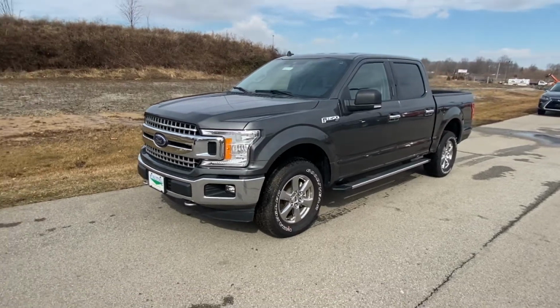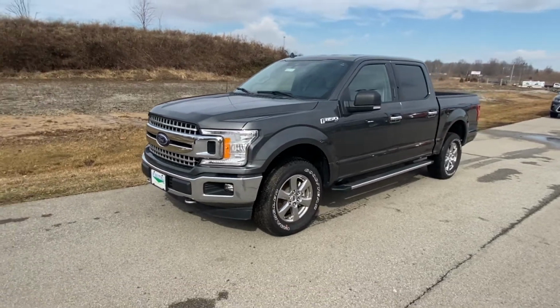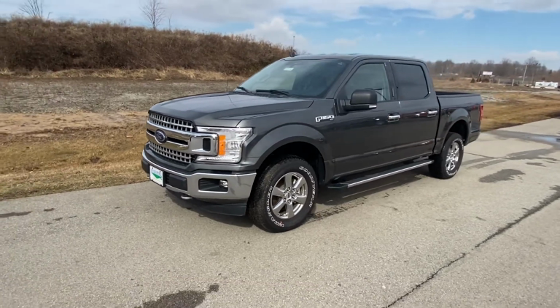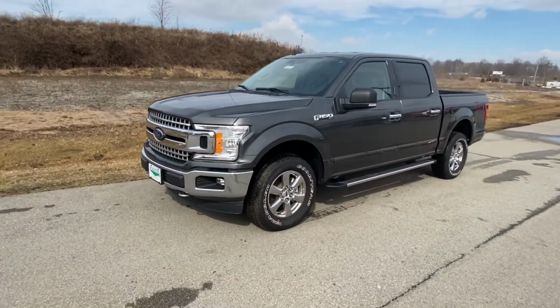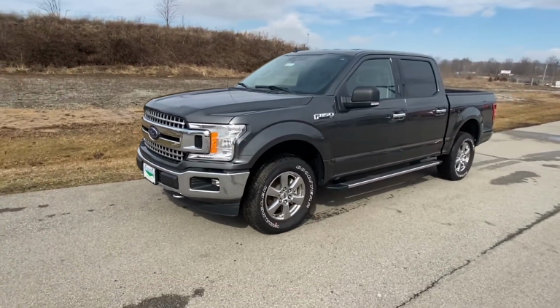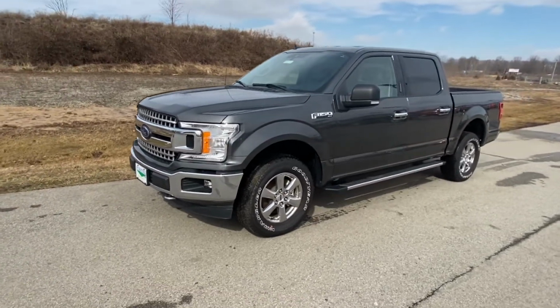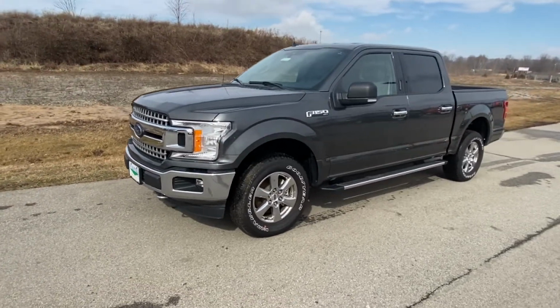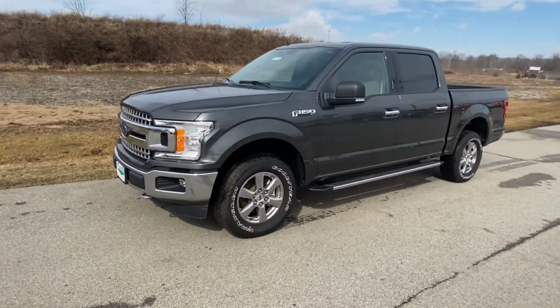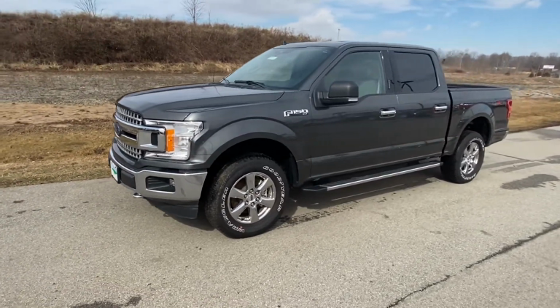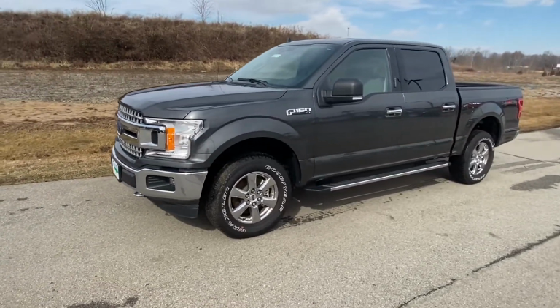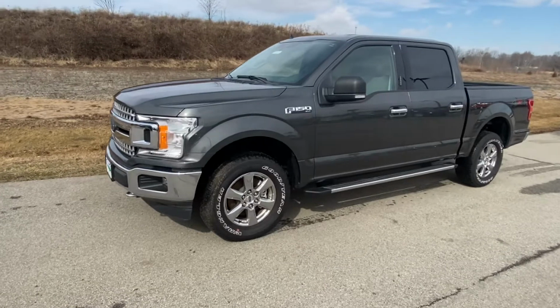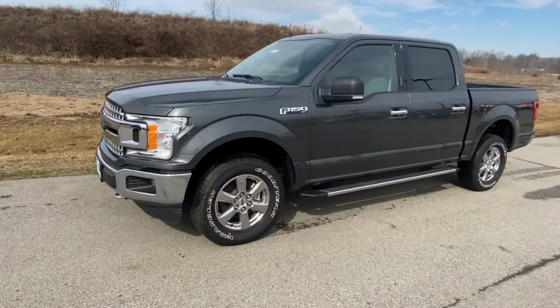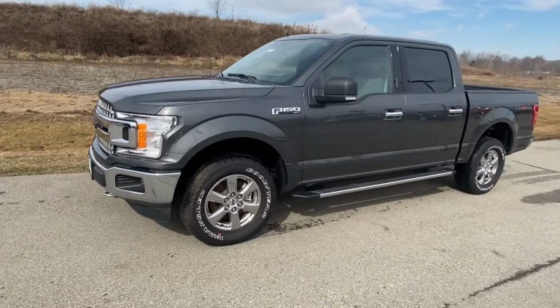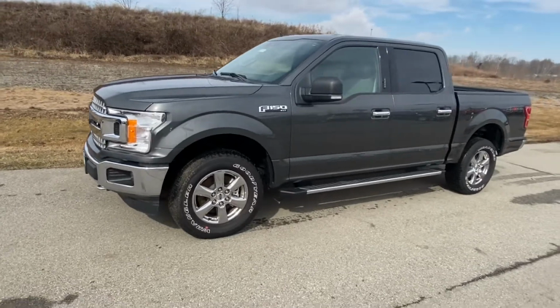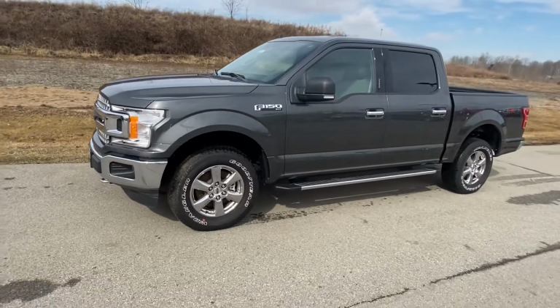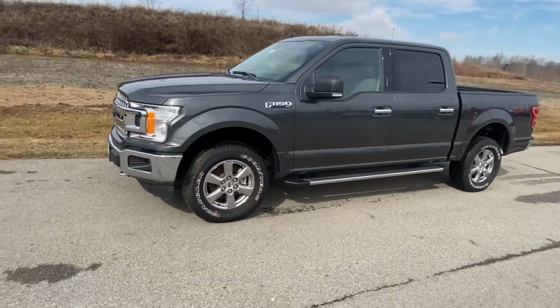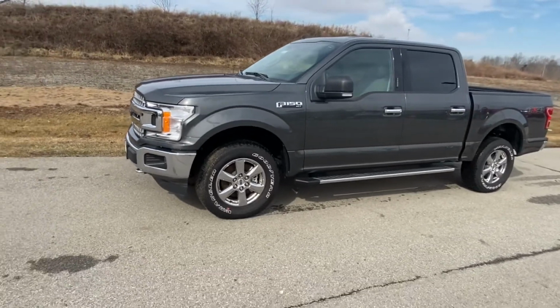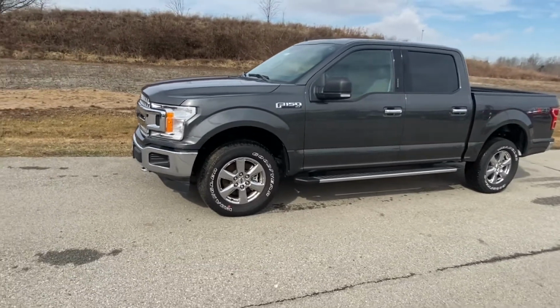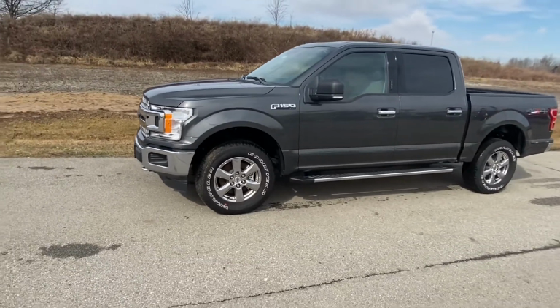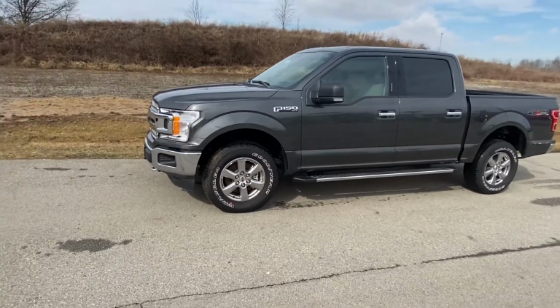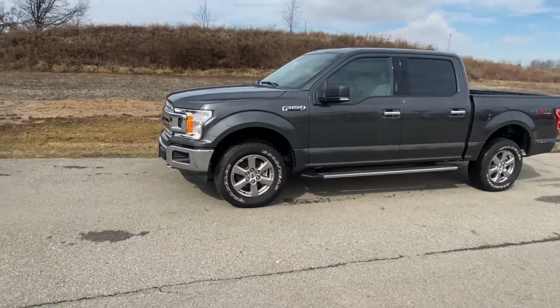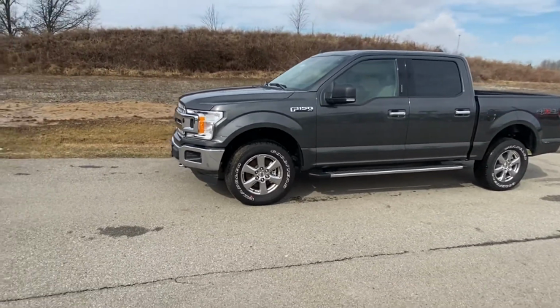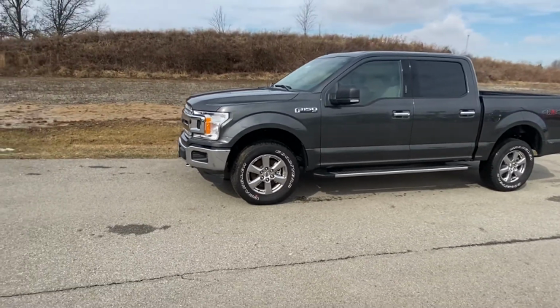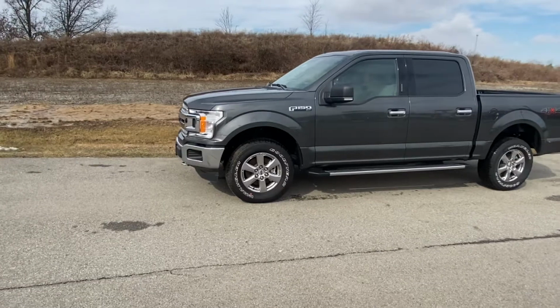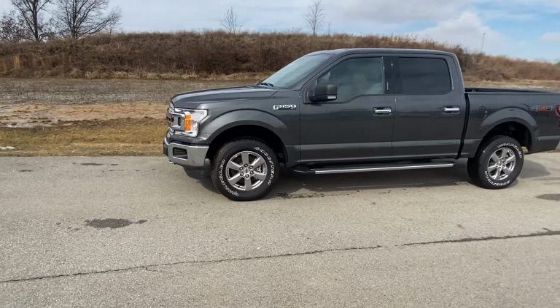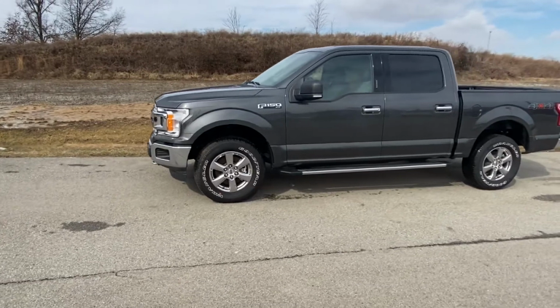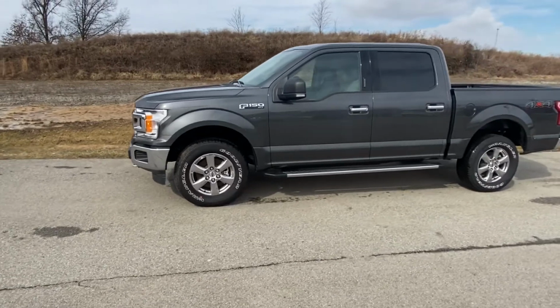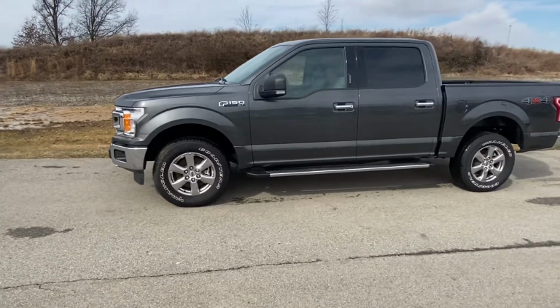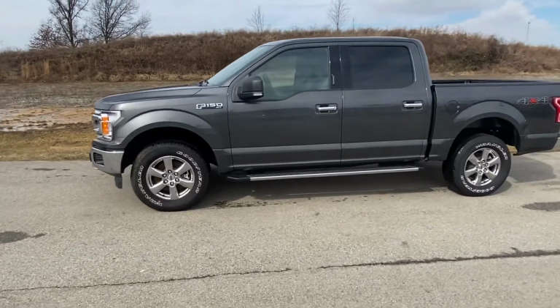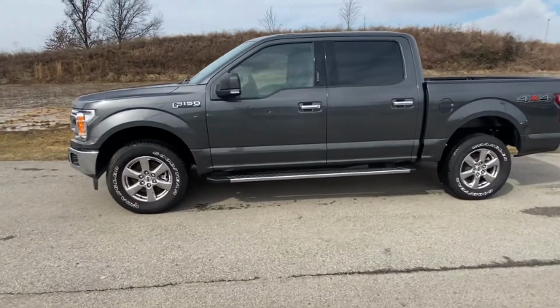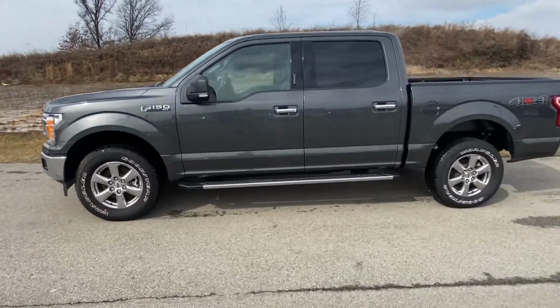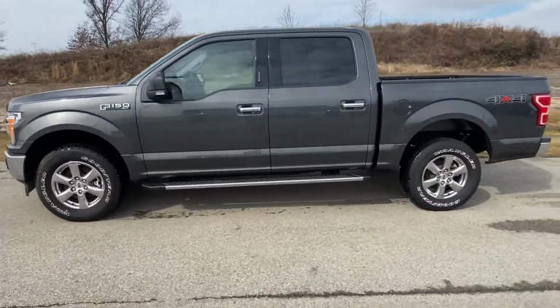Hello, Bobby. This is John York with Mount Orb Ford. I just wanted to give you a little closer look at the truck you inquired upon. As you can see, this is the magnetic color with the chrome appearance package — the XLT crew cab.